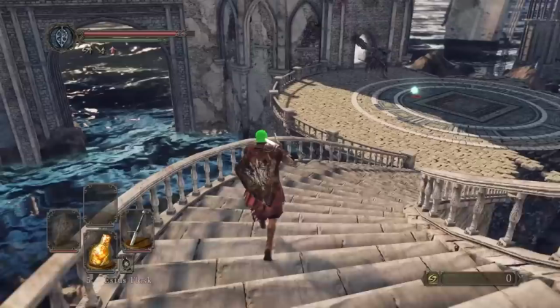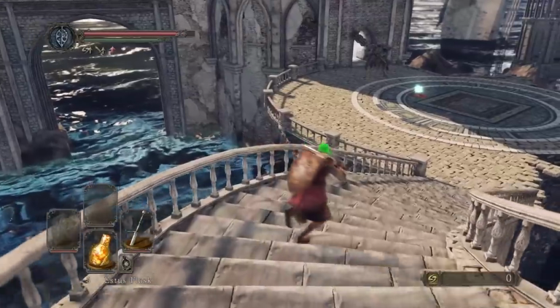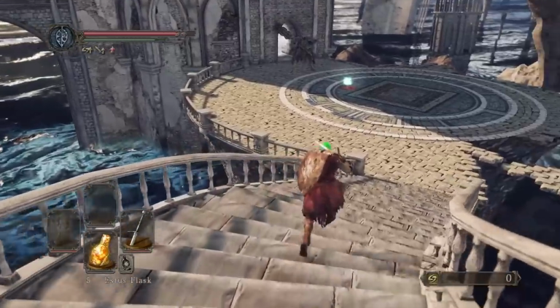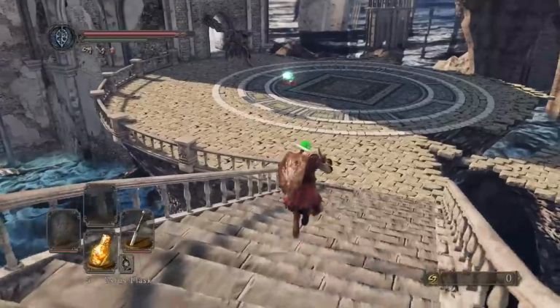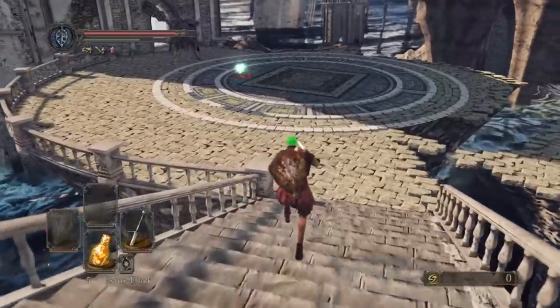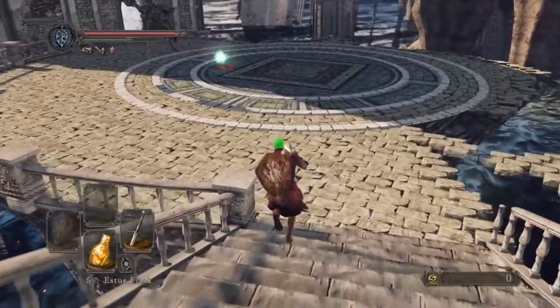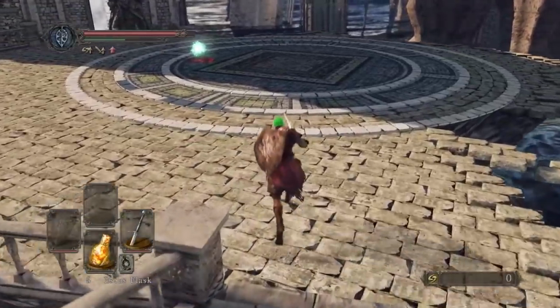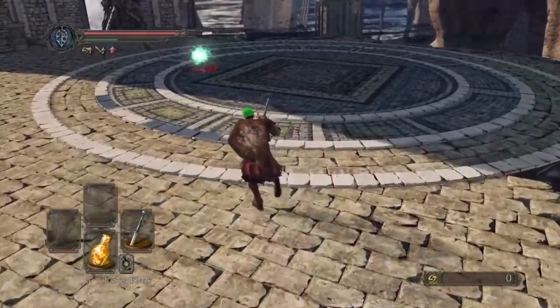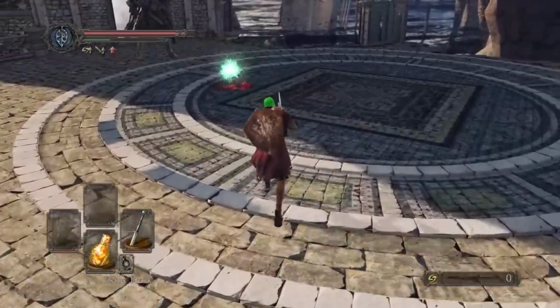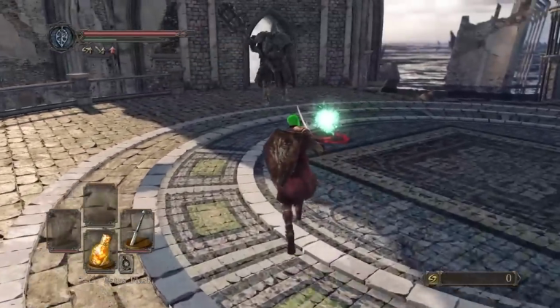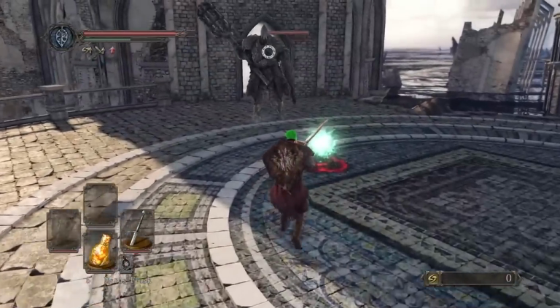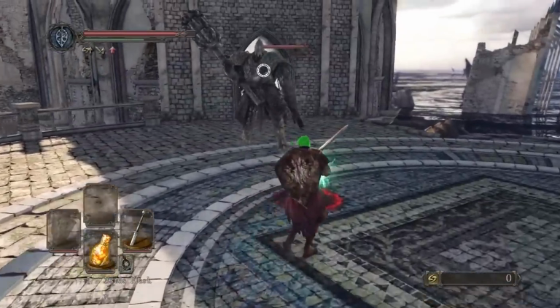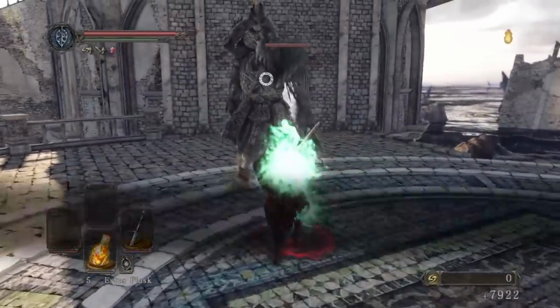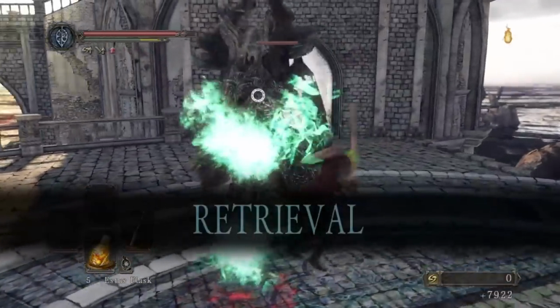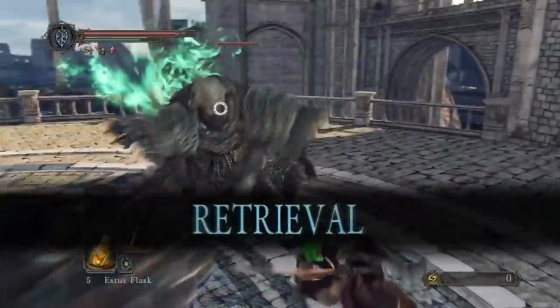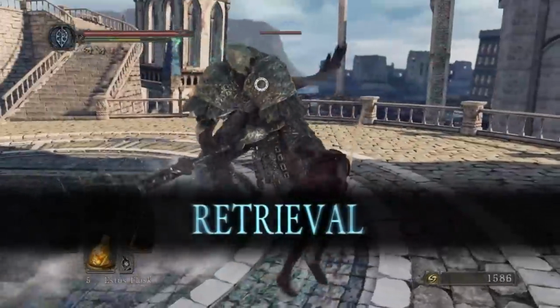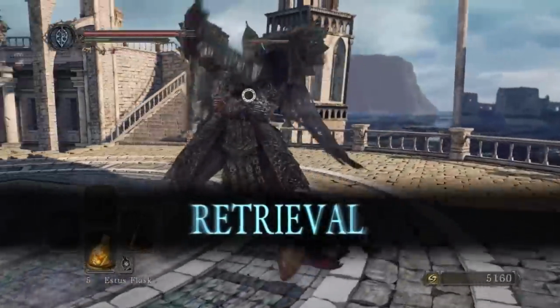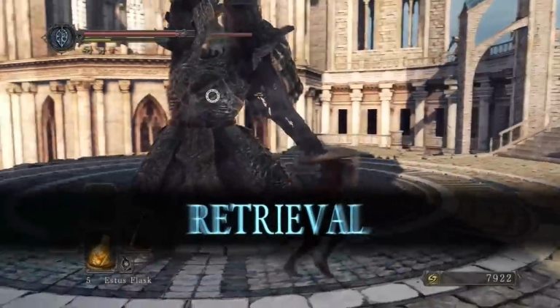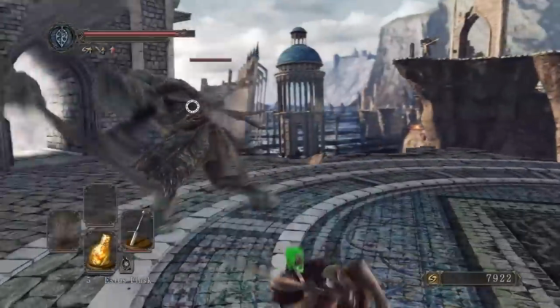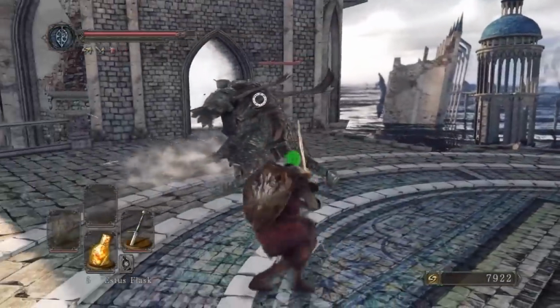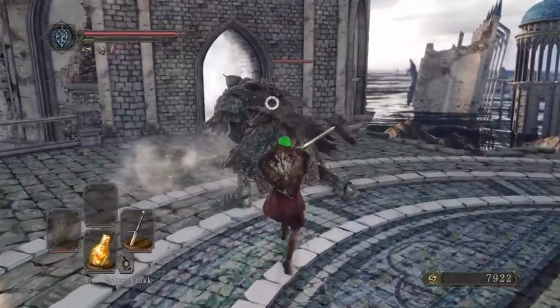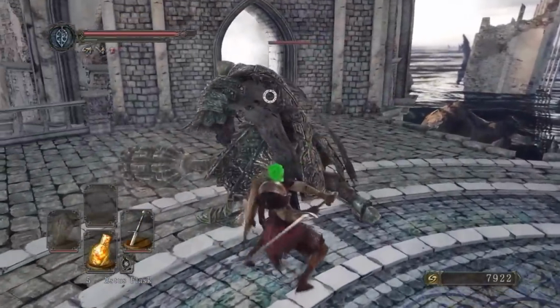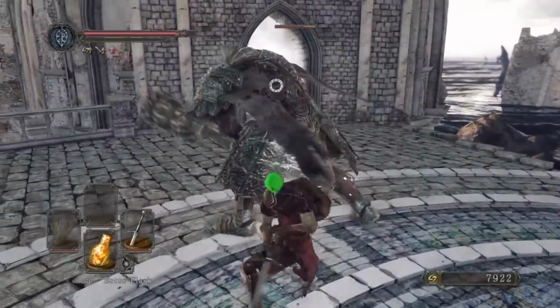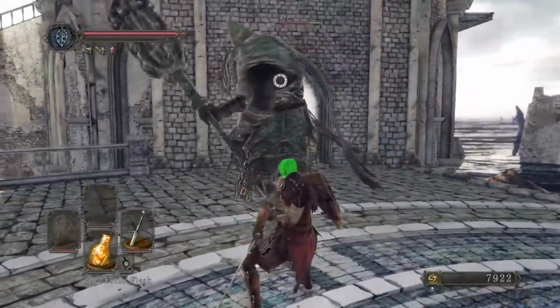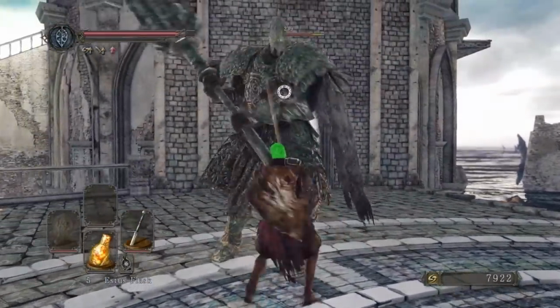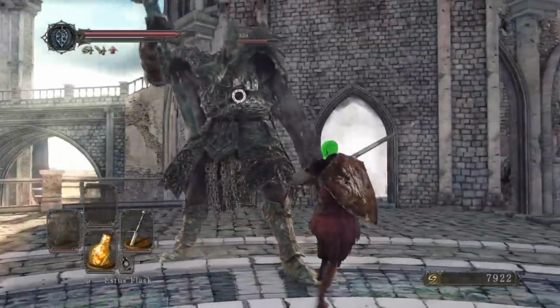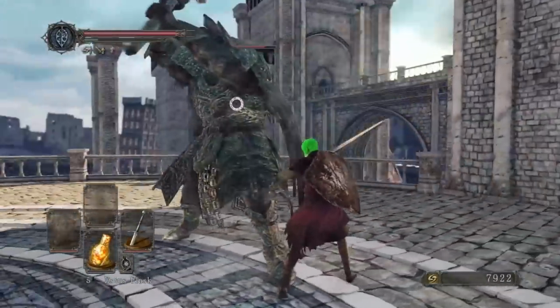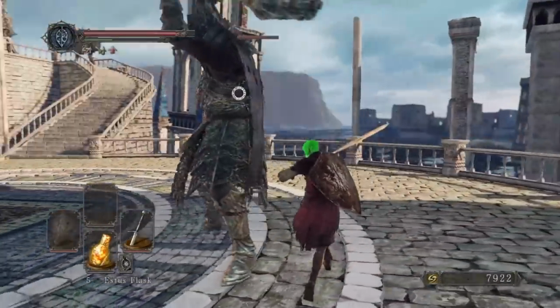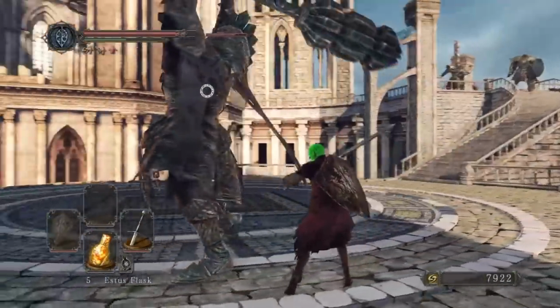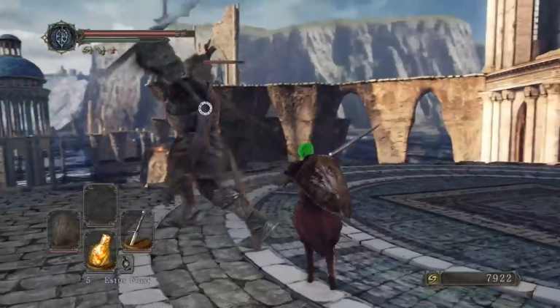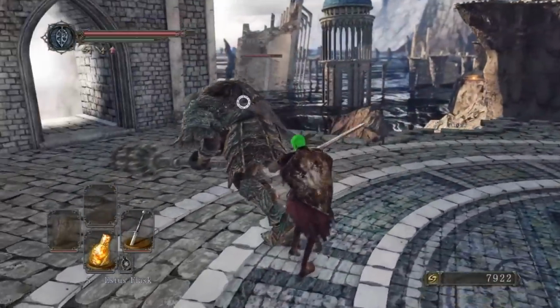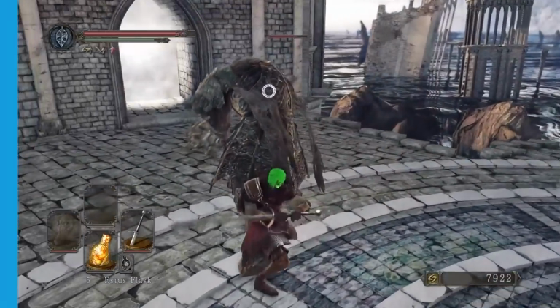I admit Heide's Tower of Flame is this high due to bias — there's no other way around it. I just have the biggest soft spot for this area, but not enough to ignore its flaws and how I don't like the way it's set up in Scholar. I'll be curious to see how you all think in that regard.